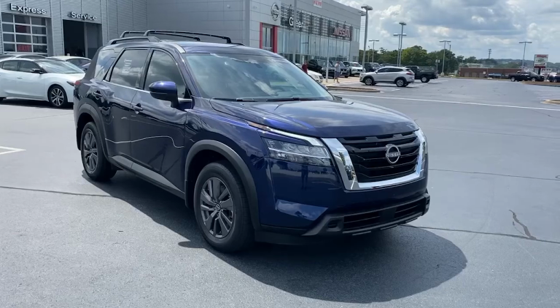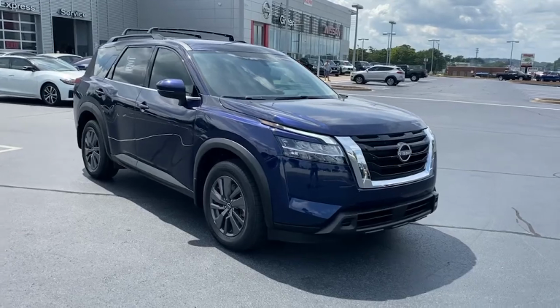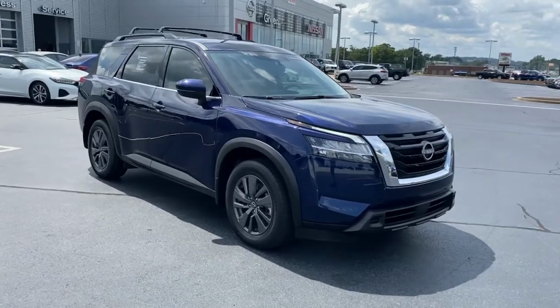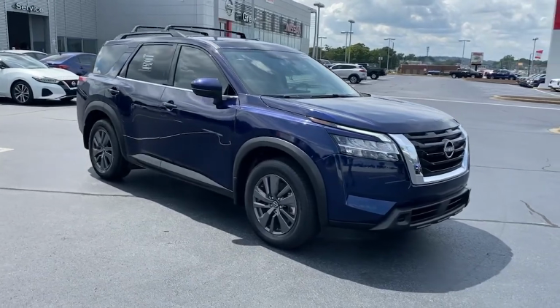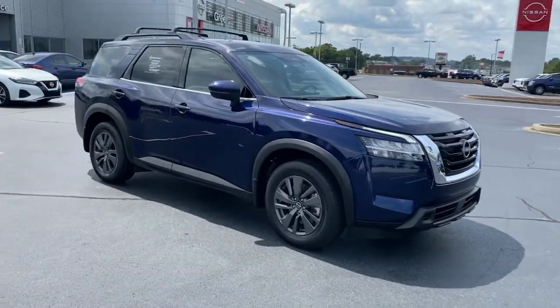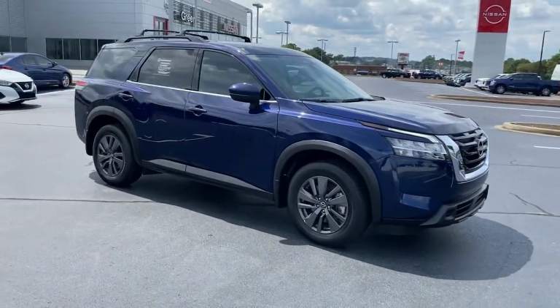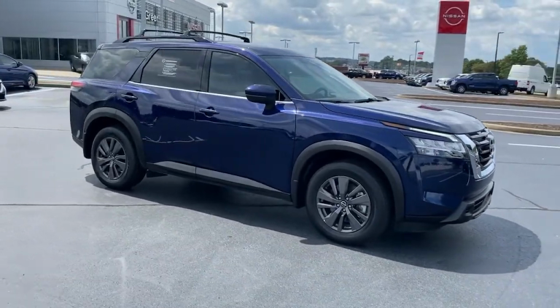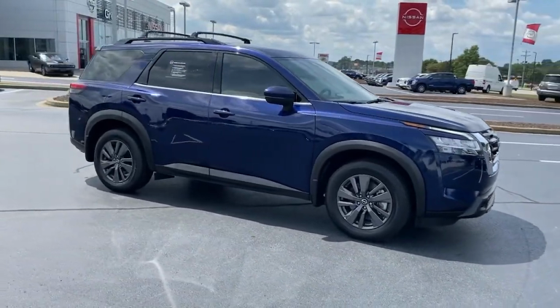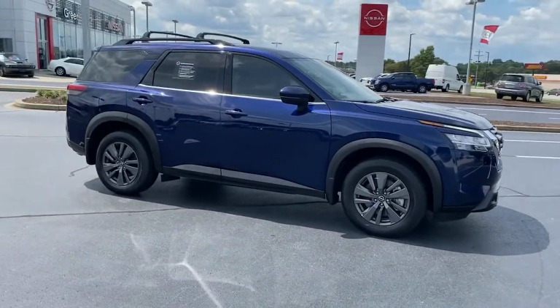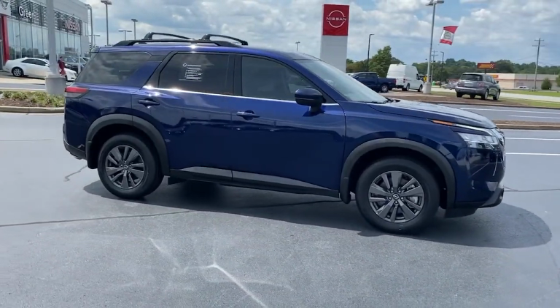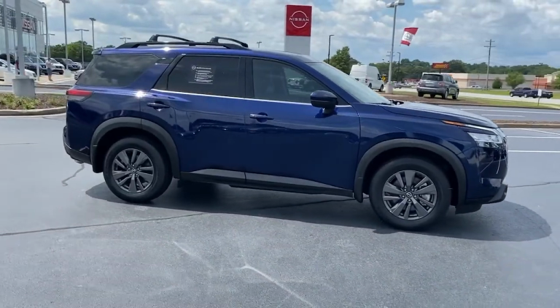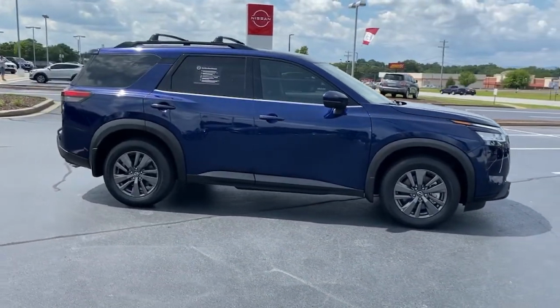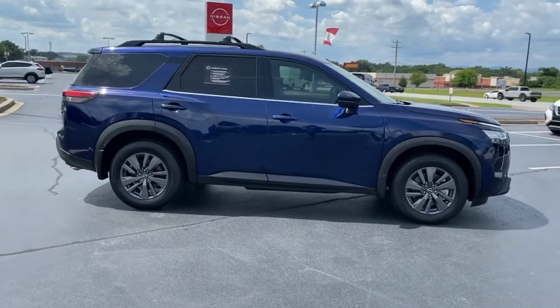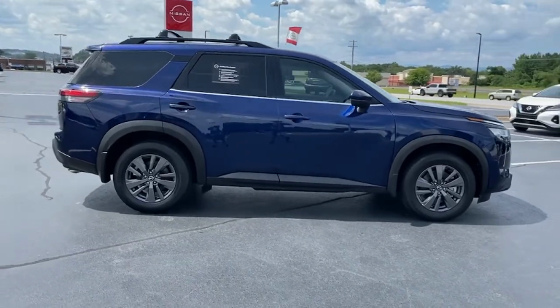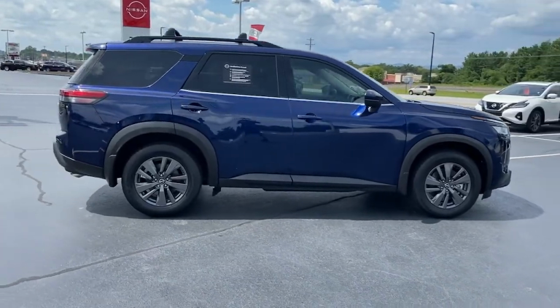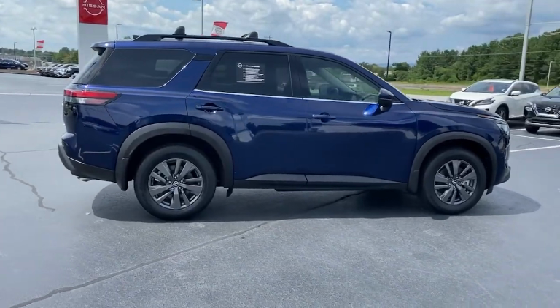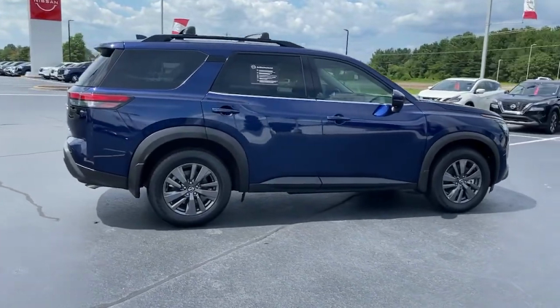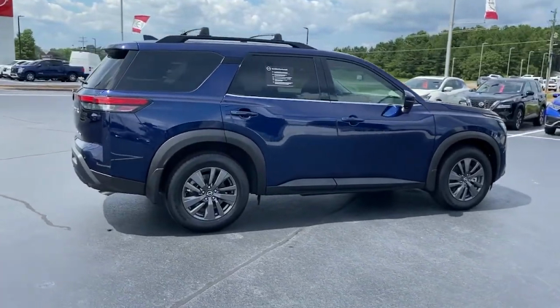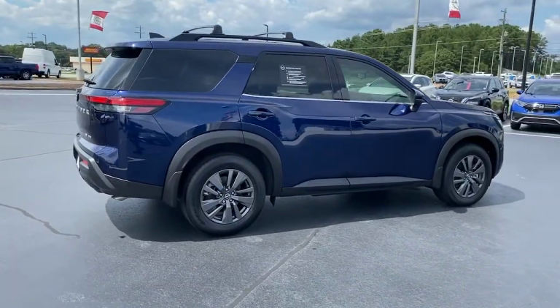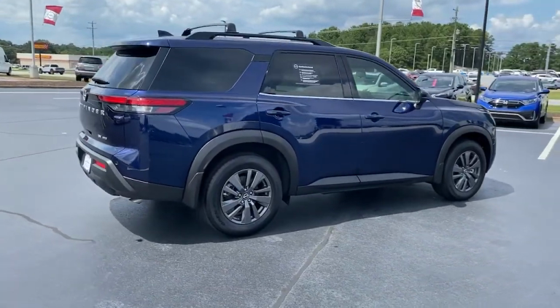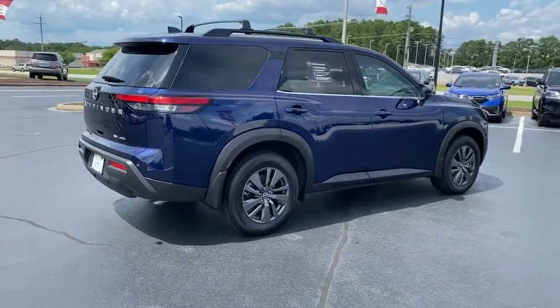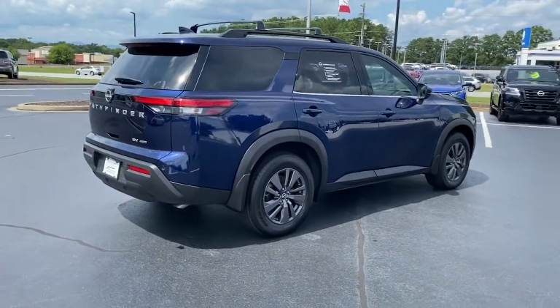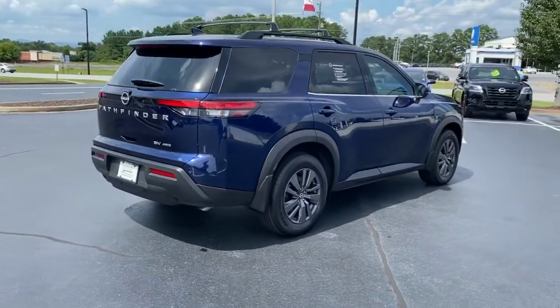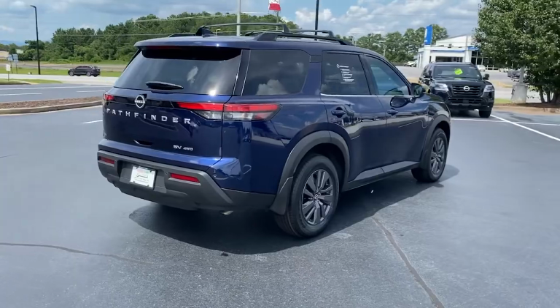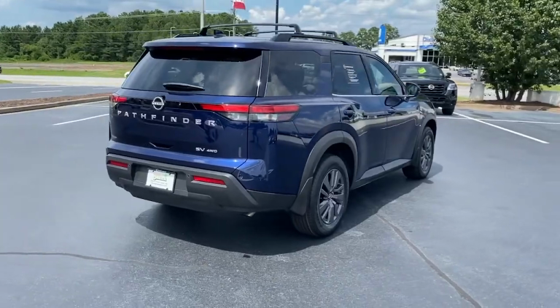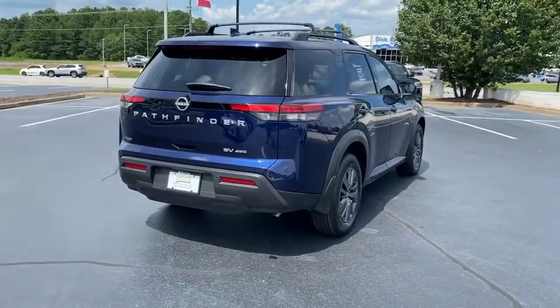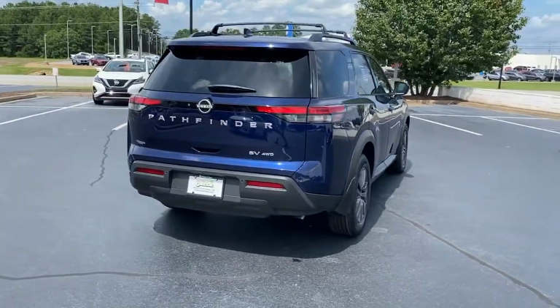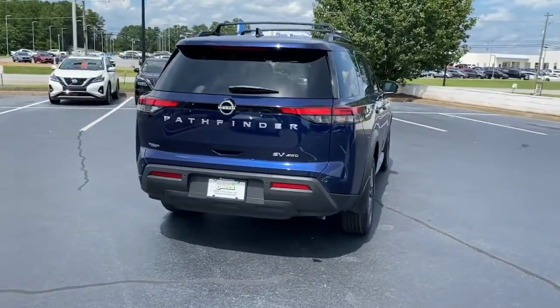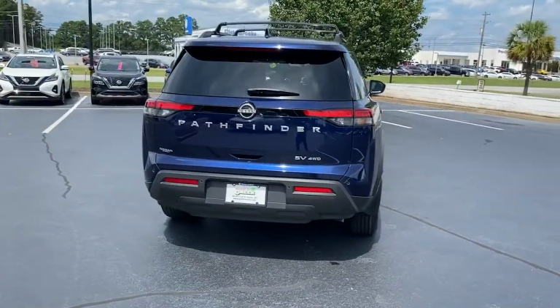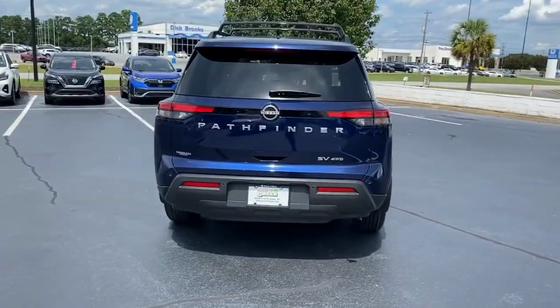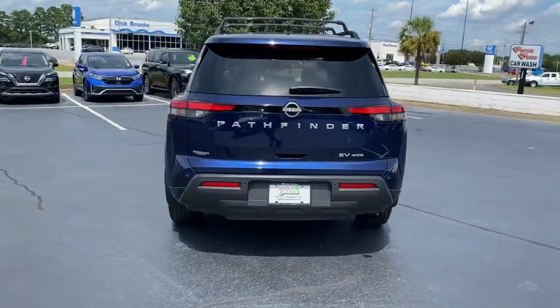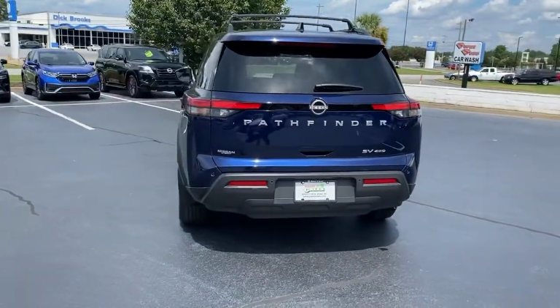Picture yourself in the 2022 Nissan Pathfinder. With less than 25,000 miles on the odometer, this vehicle provides excellent value. Rise to the challenge in style in this handsome Pathfinder.